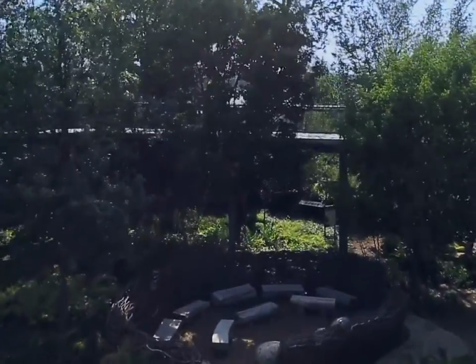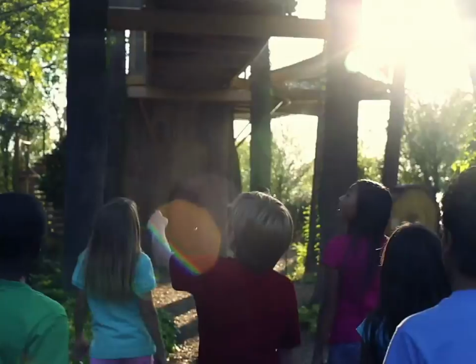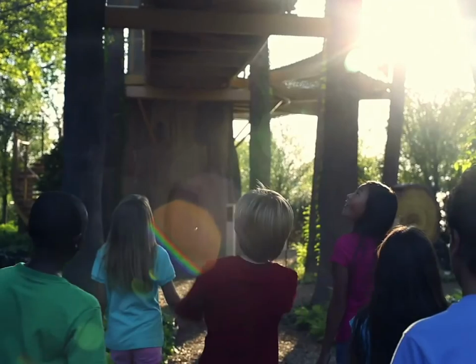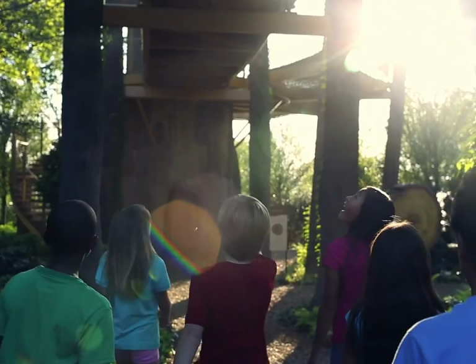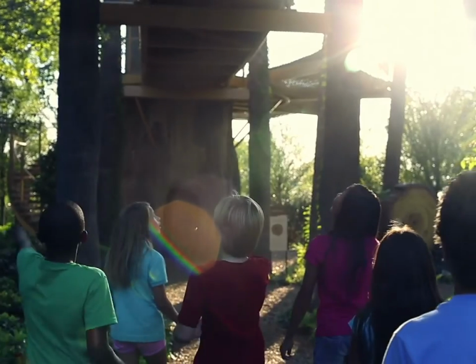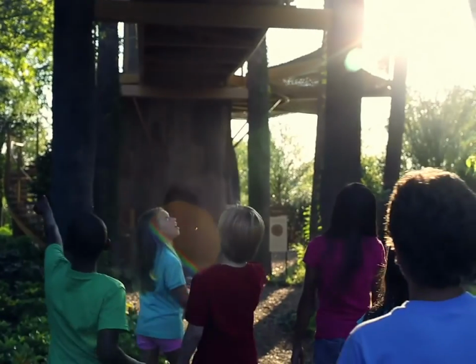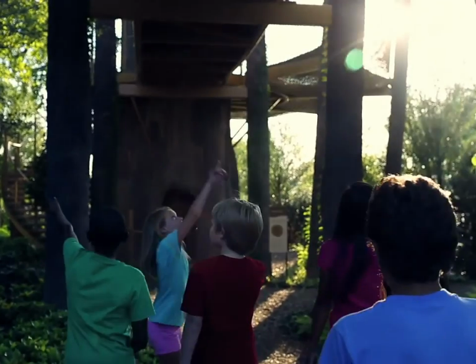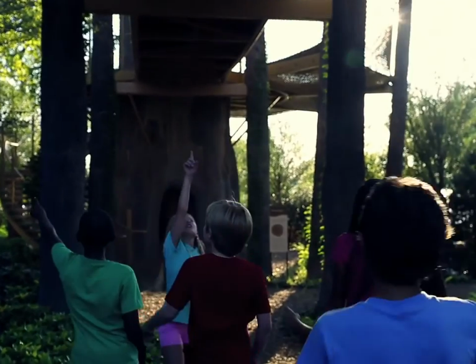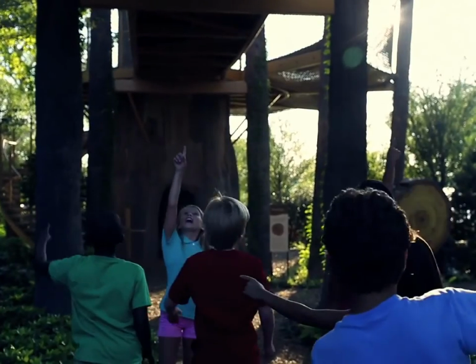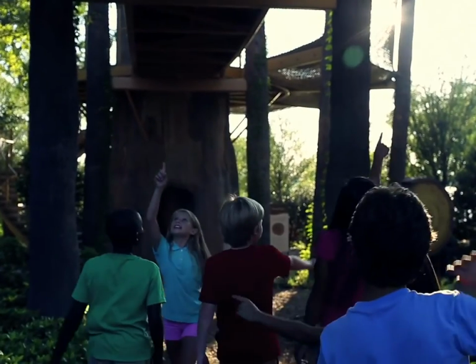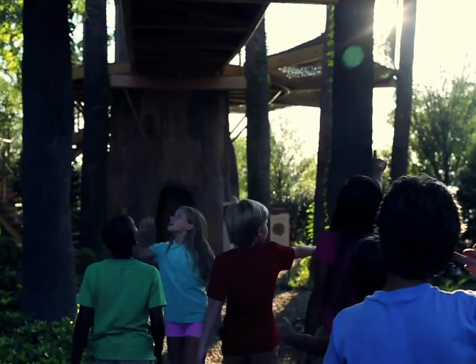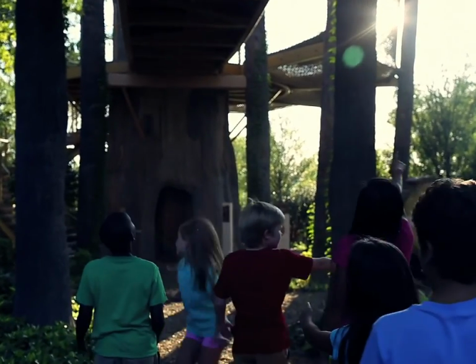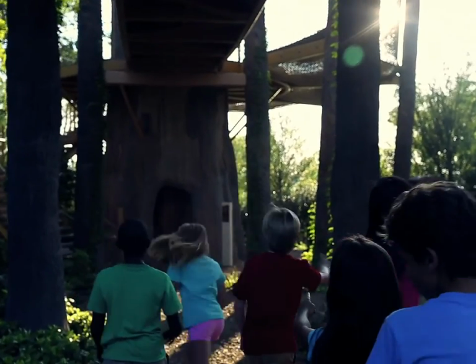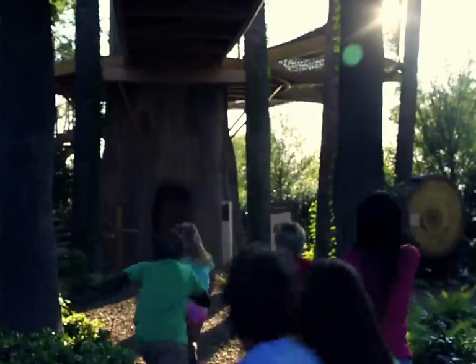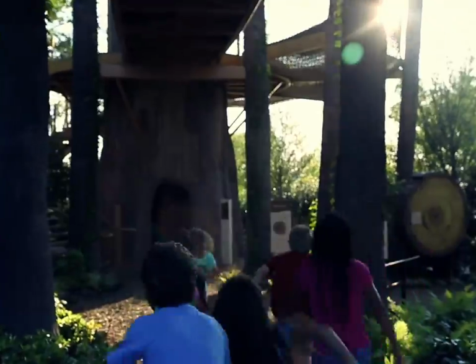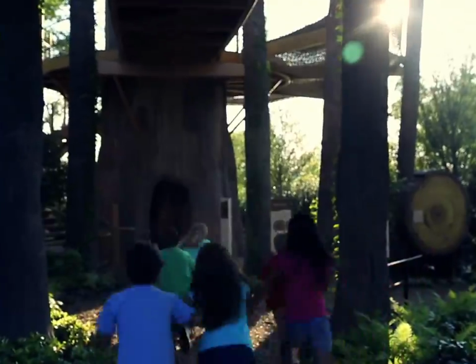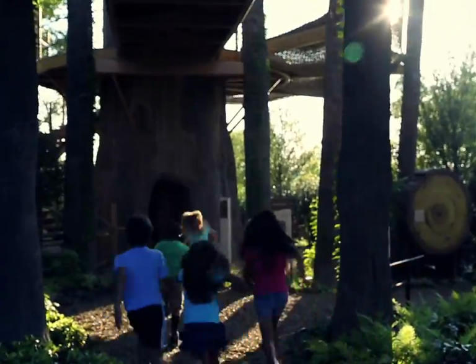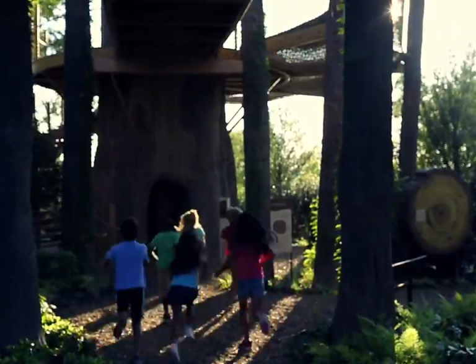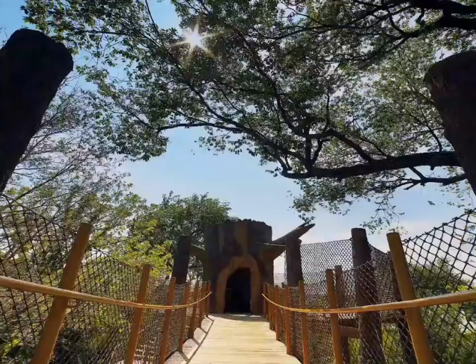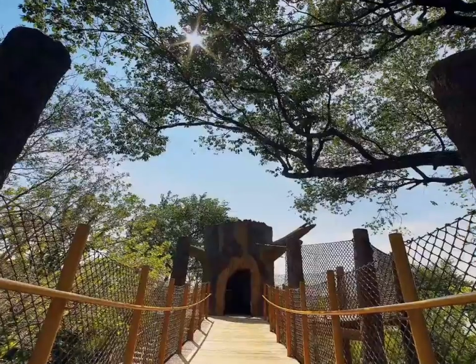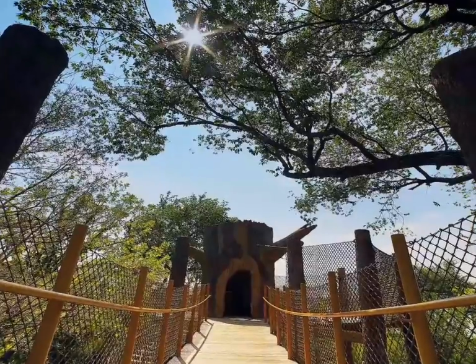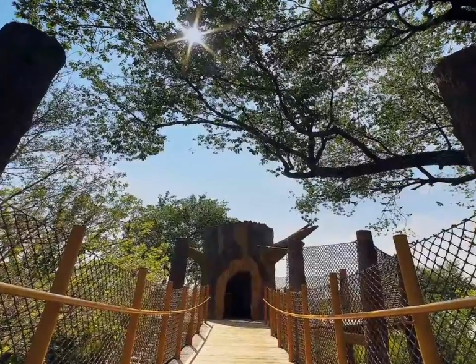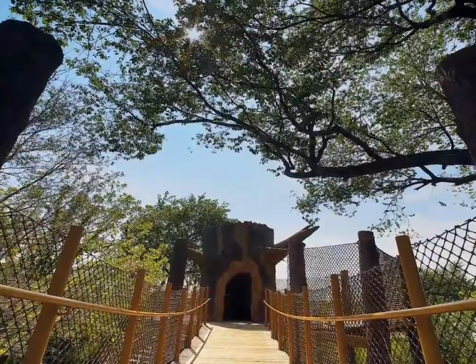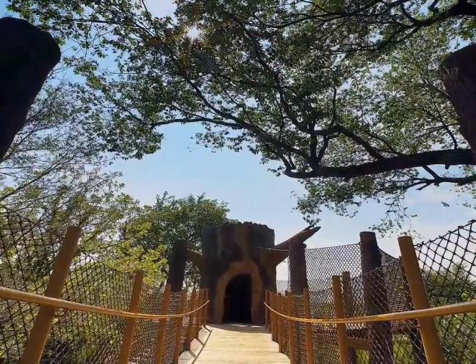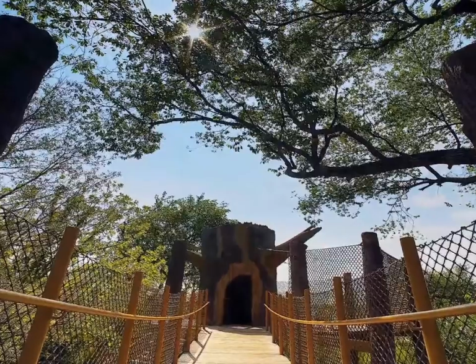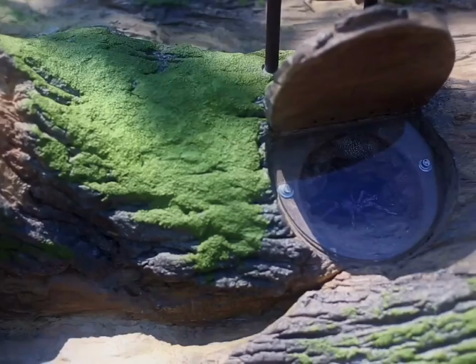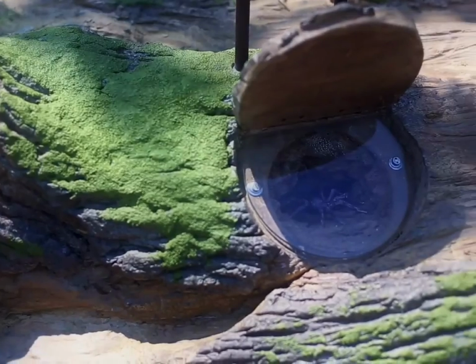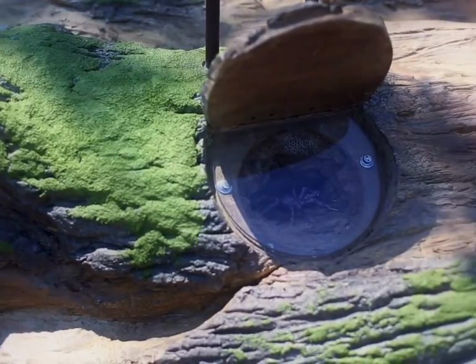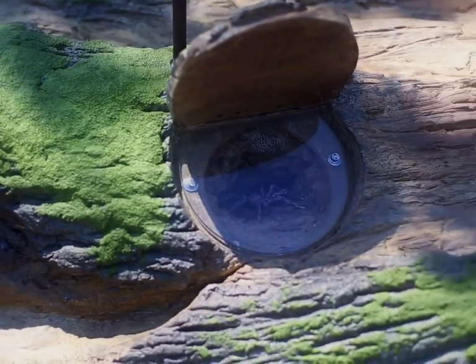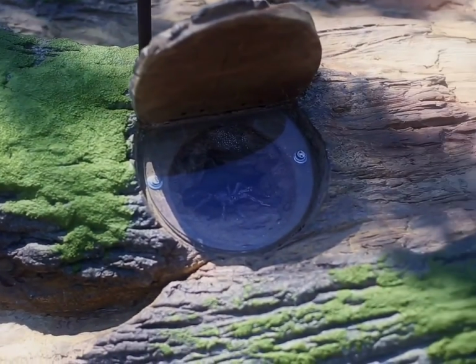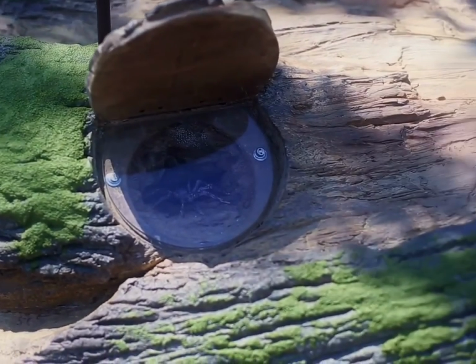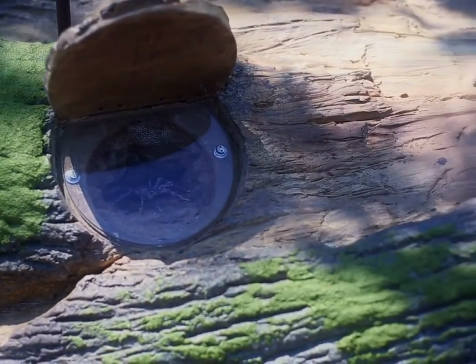Along the trail you will find a very large fabricated tree. Climb up the spiral staircase to find out how trees work from the inside out. What kinds of creatures live on the tree even after it's died? Look around and you'll find out.